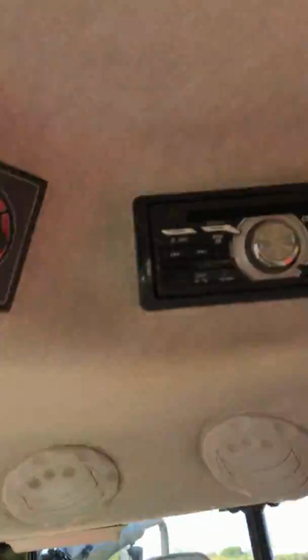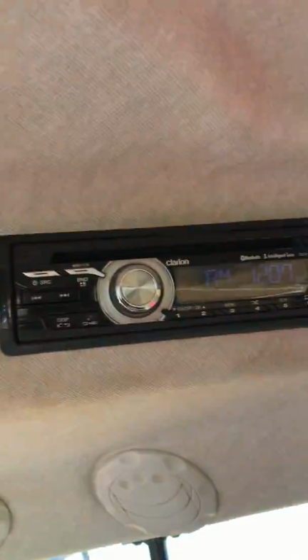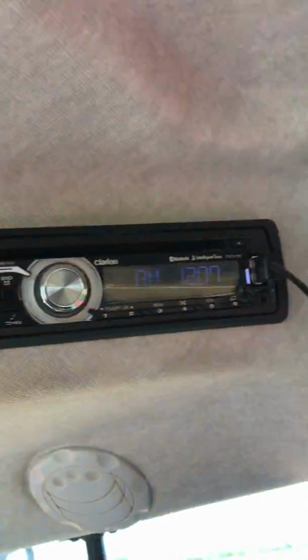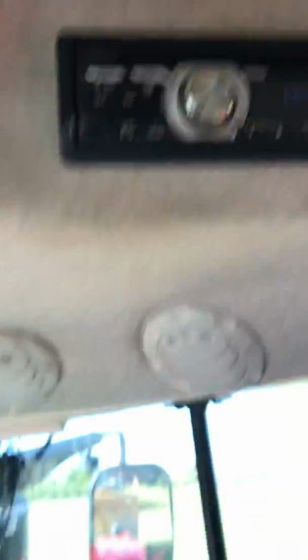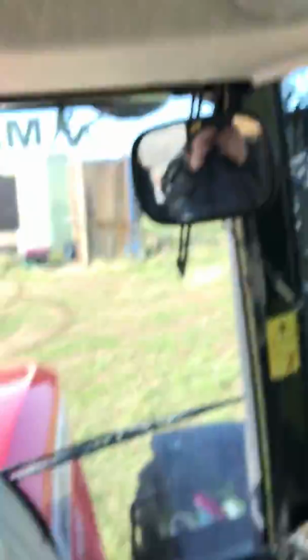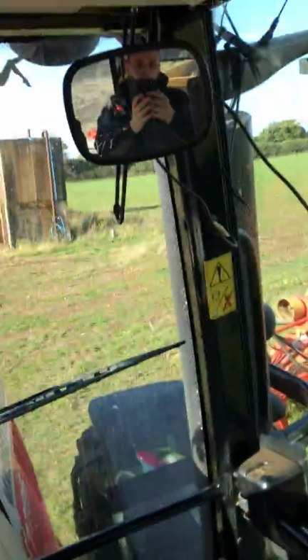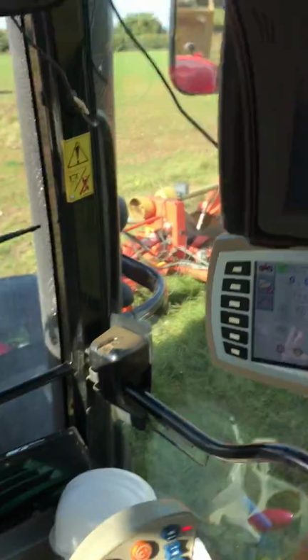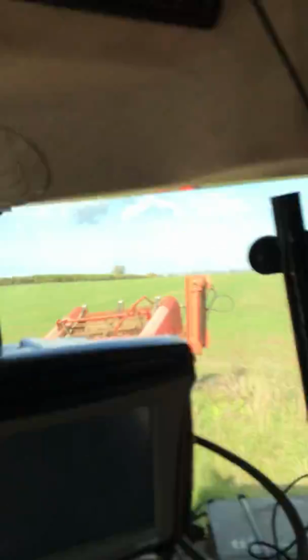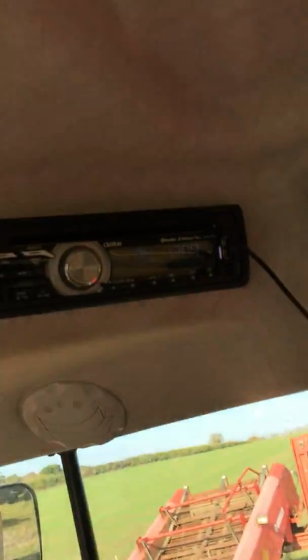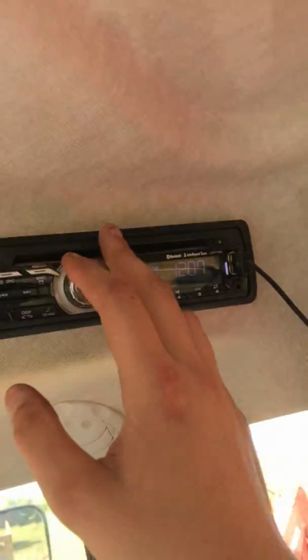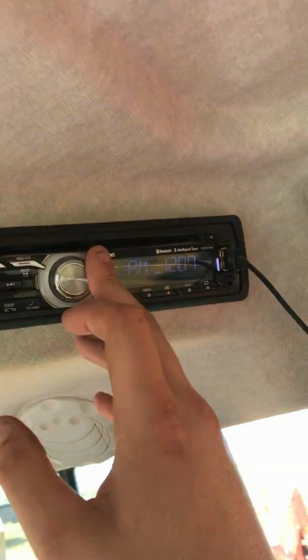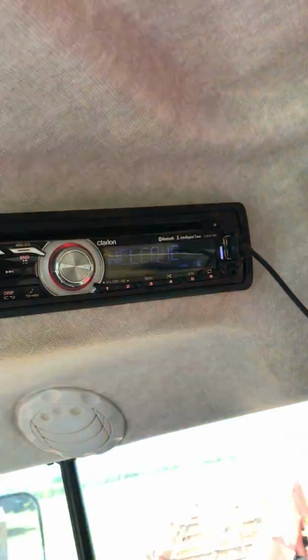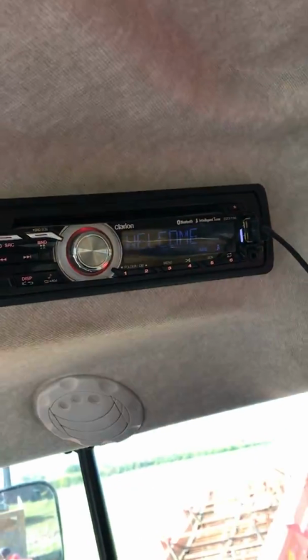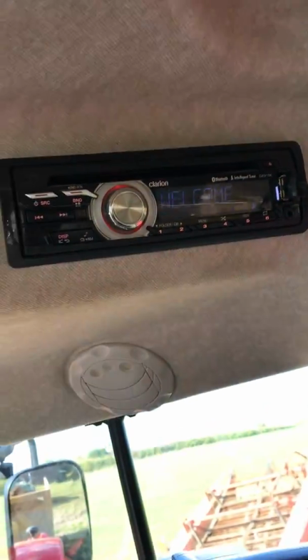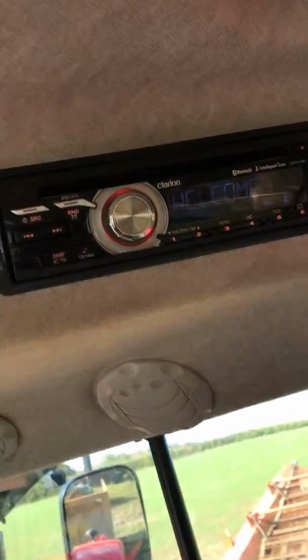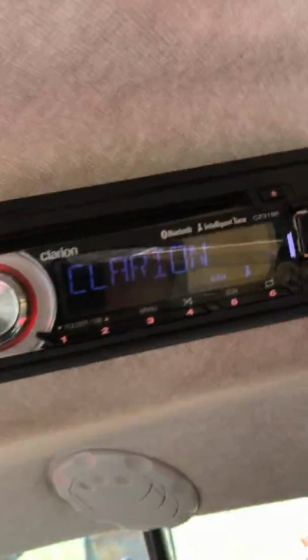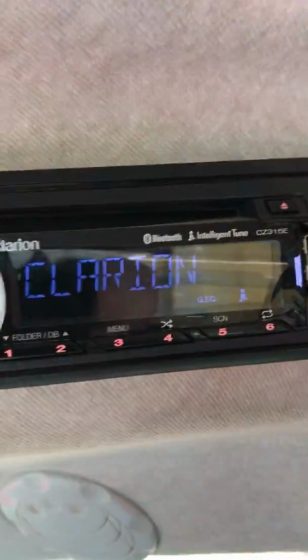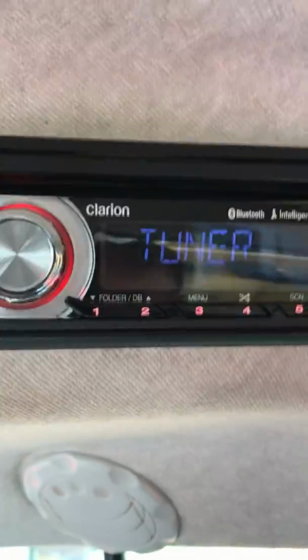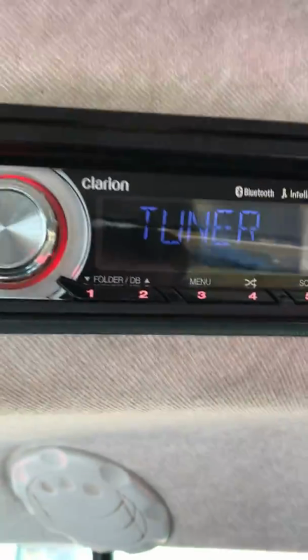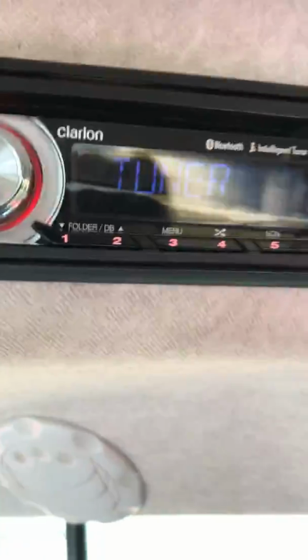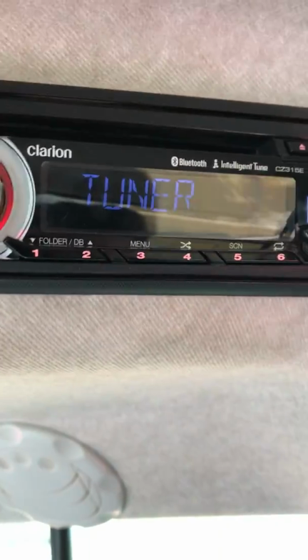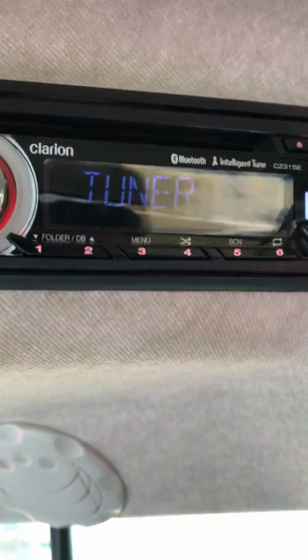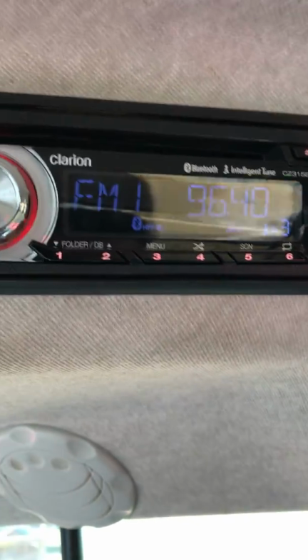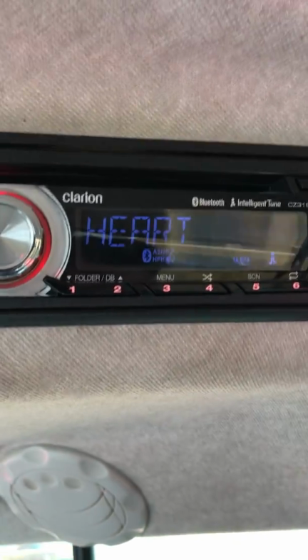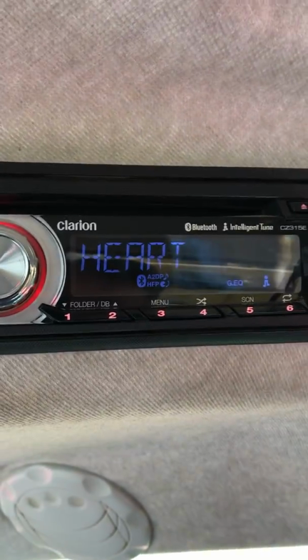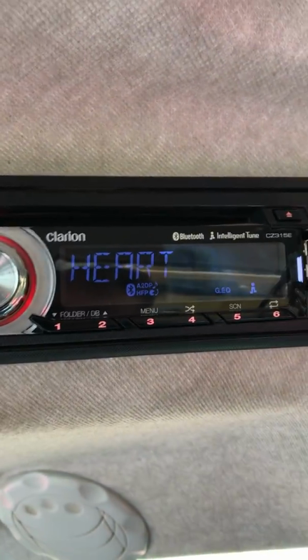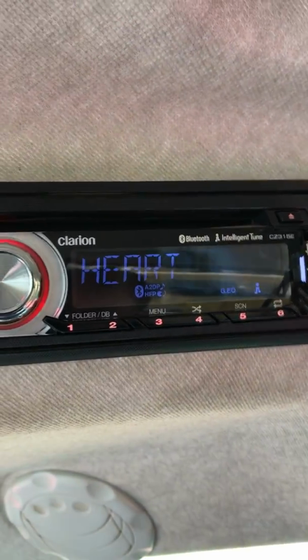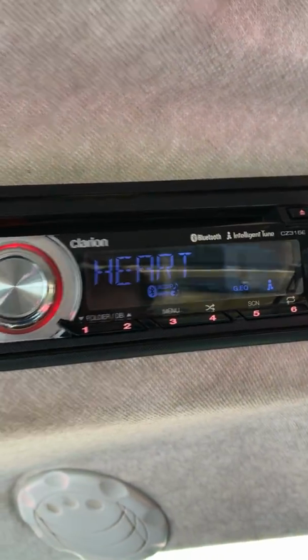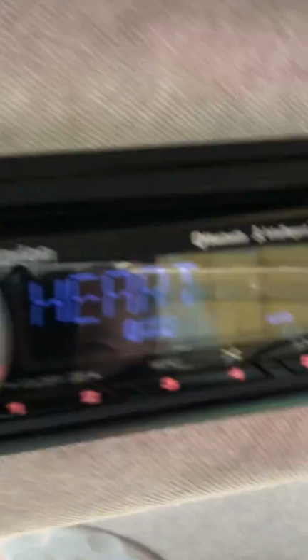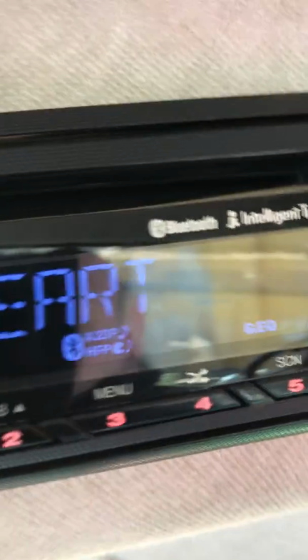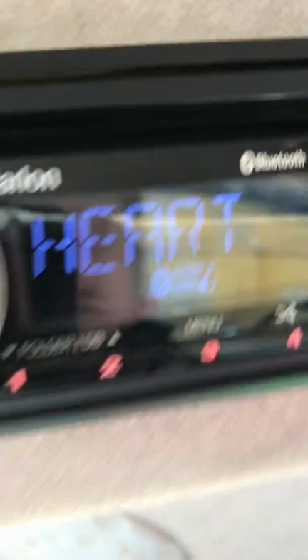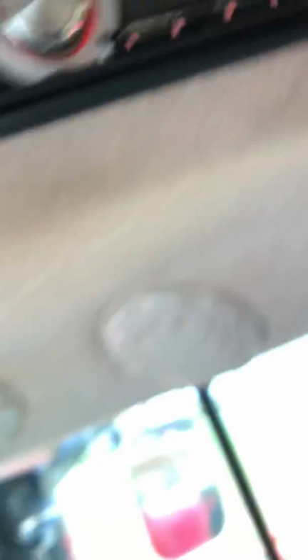Obviously, you've got the radio. Just to turn it on, you give the volume knob a little flick — it connects to the Bluetooth.